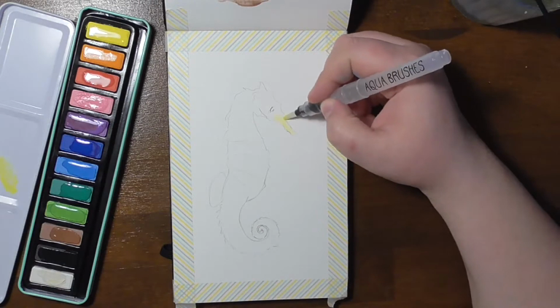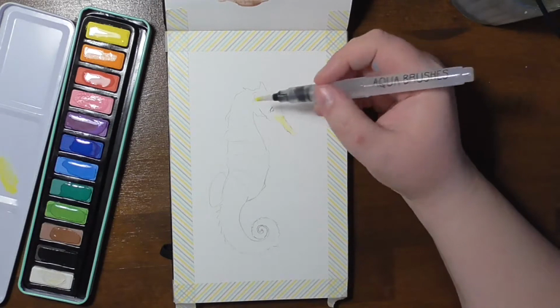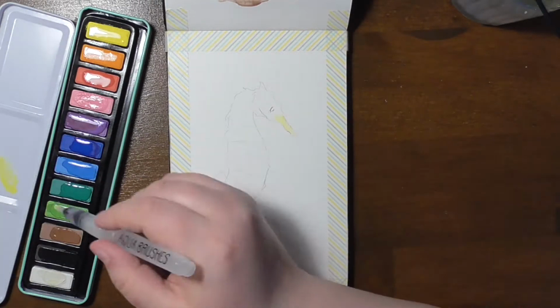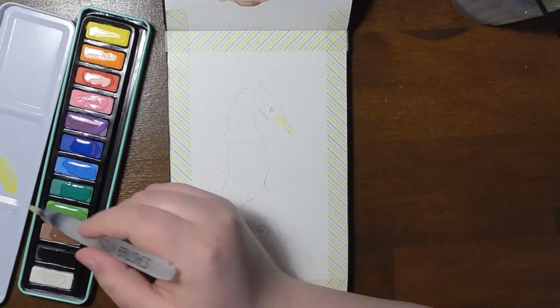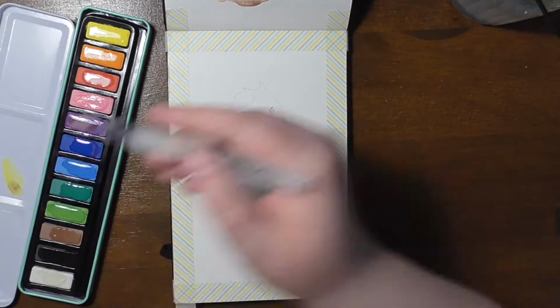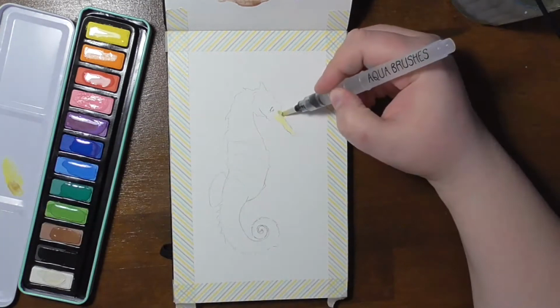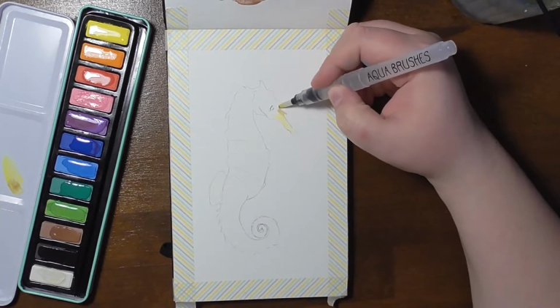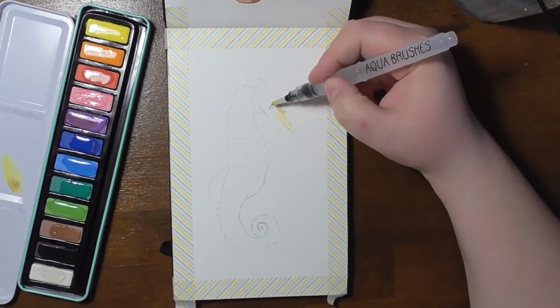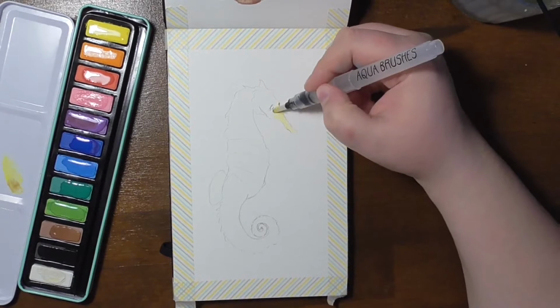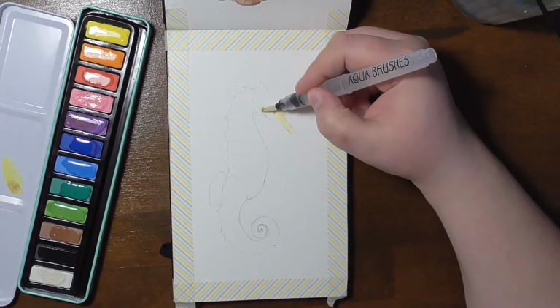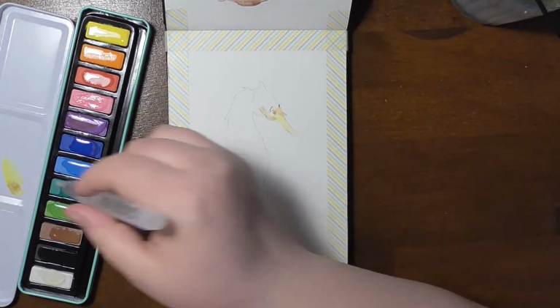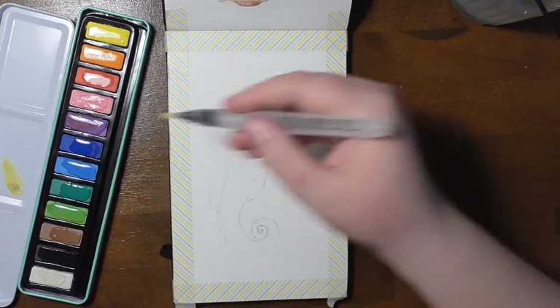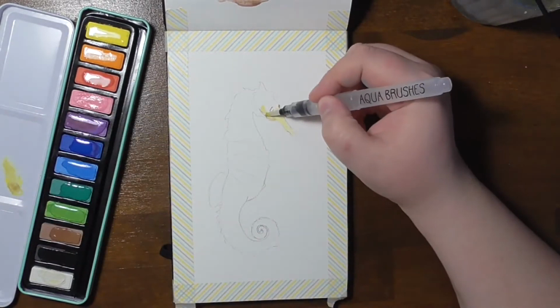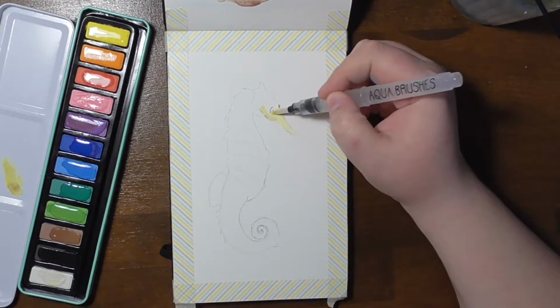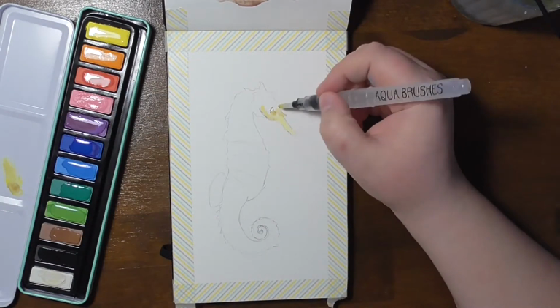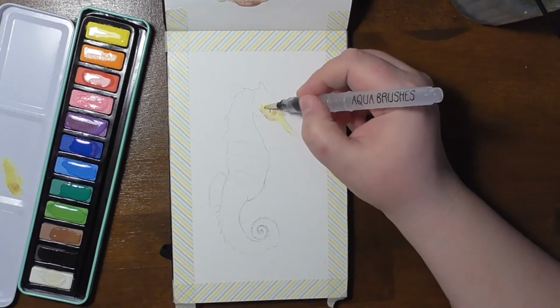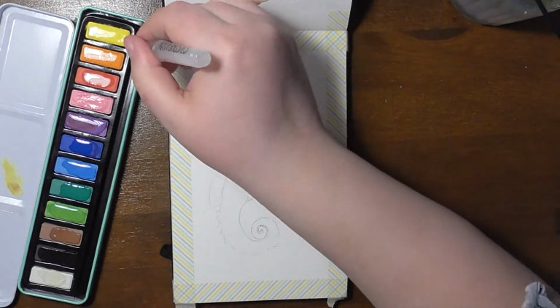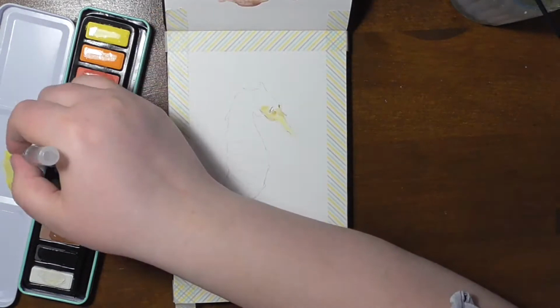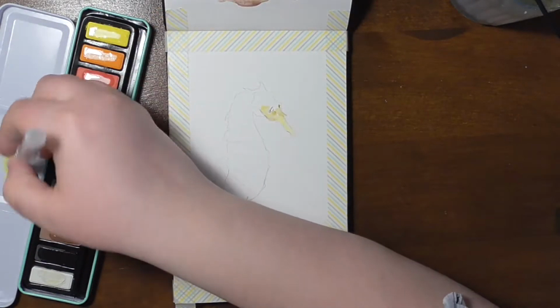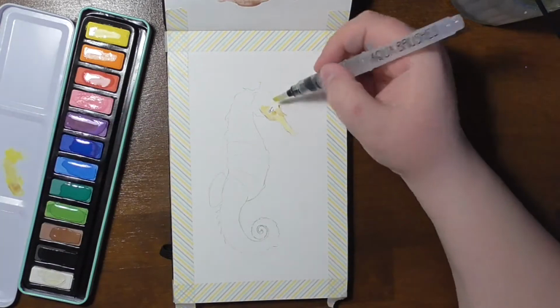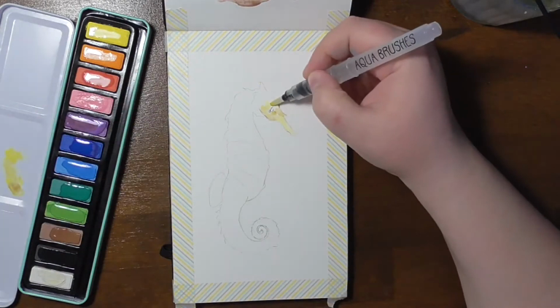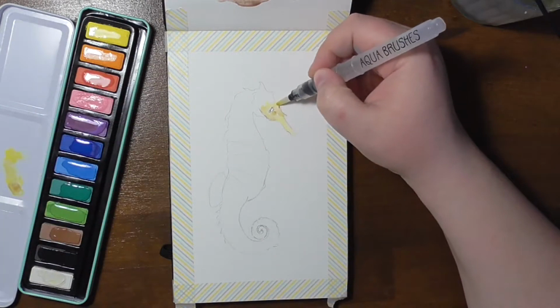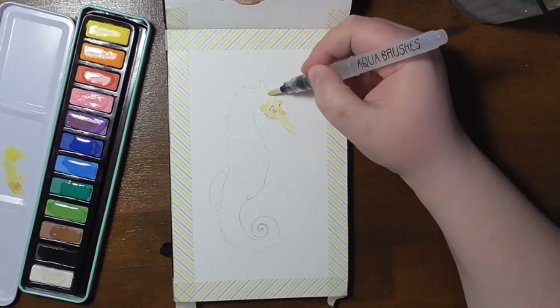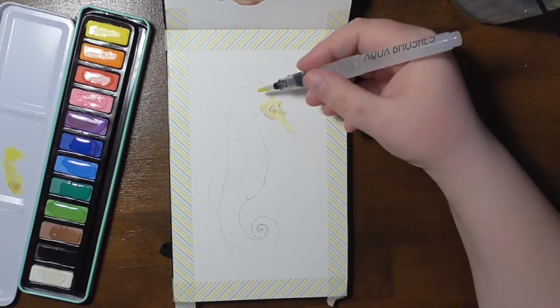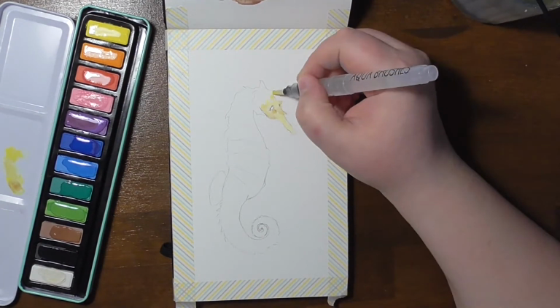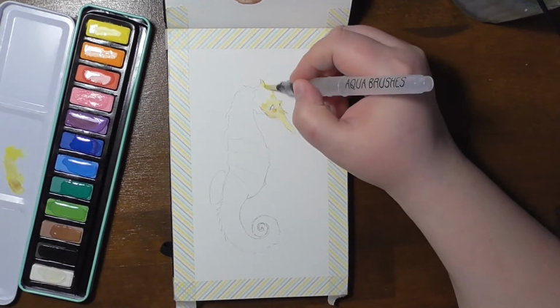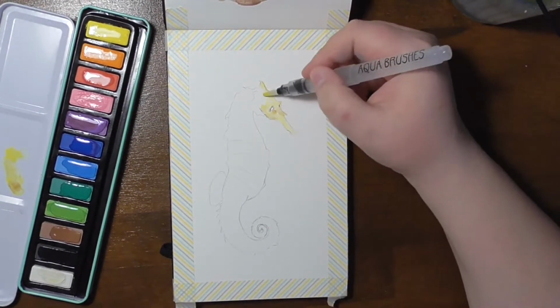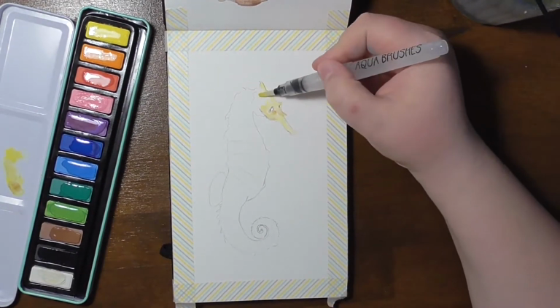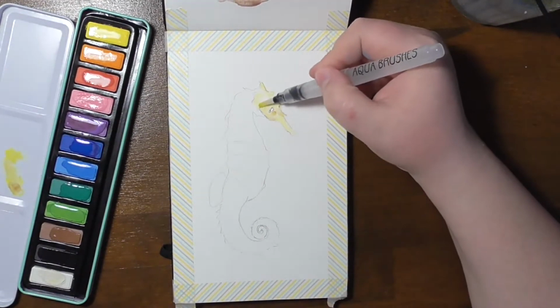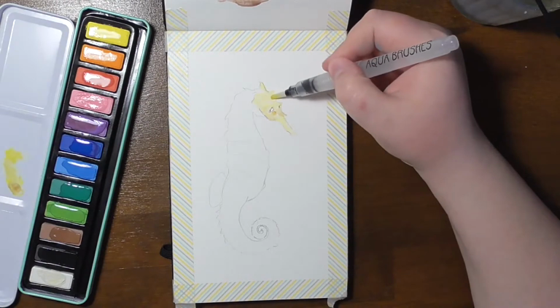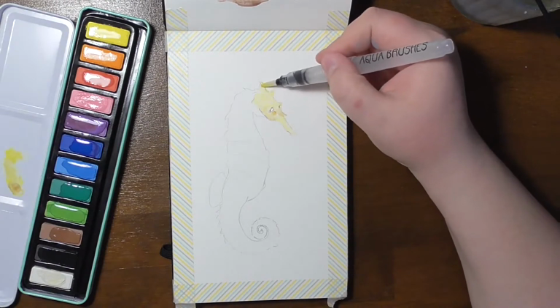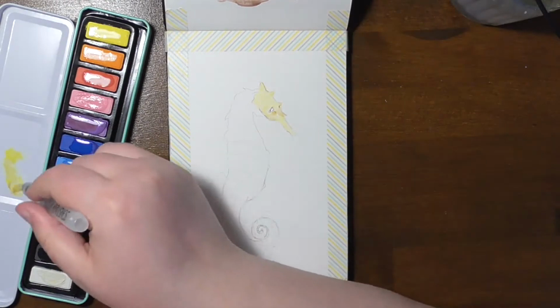They're not supposed to be transparent. They're called Deckfarben in German, and the word 'deckend' means opaque — that they cover up the layers underneath.